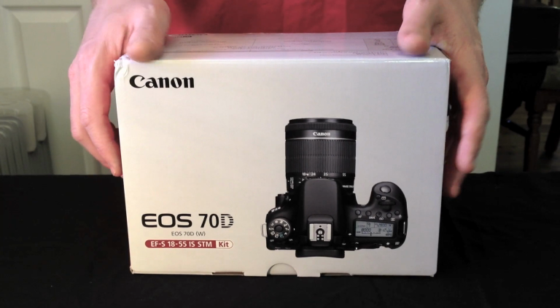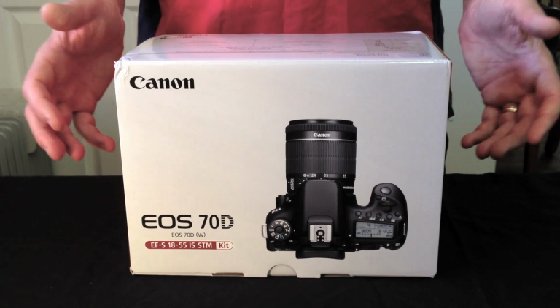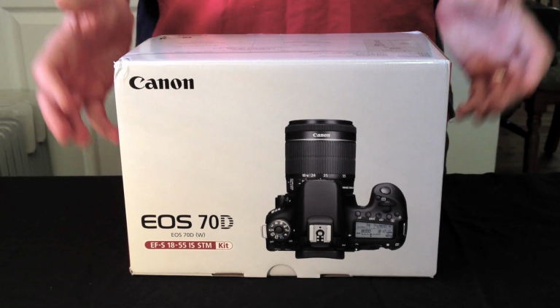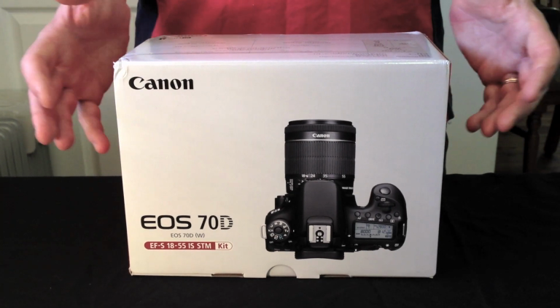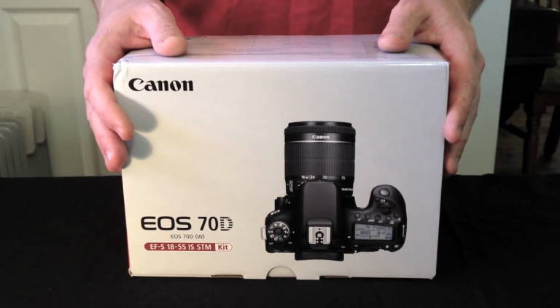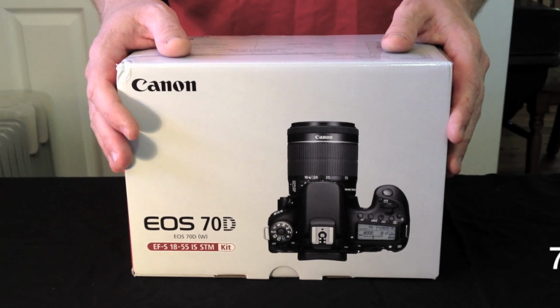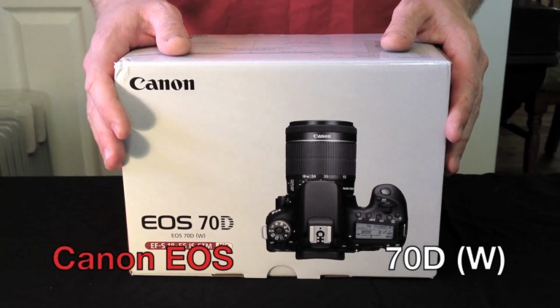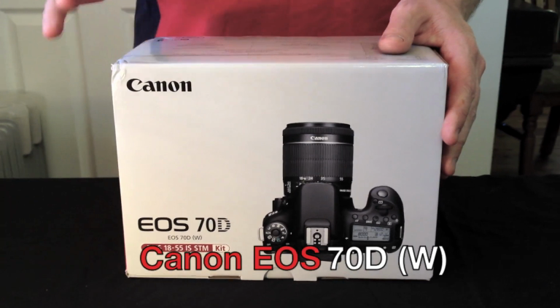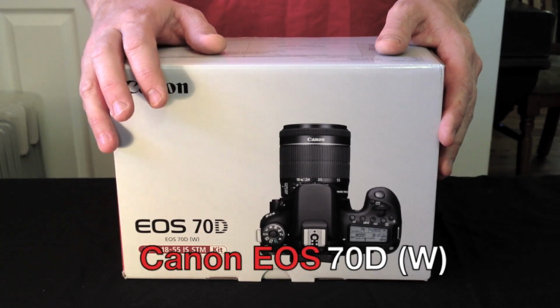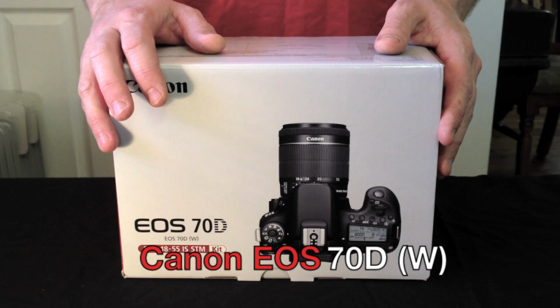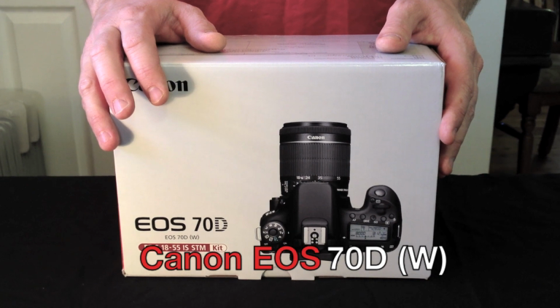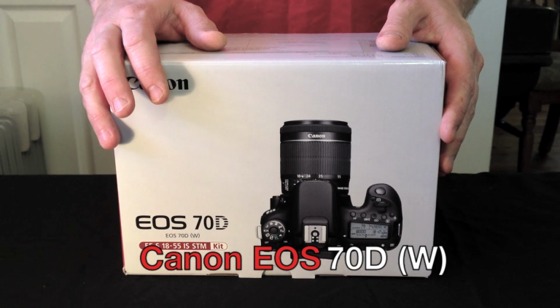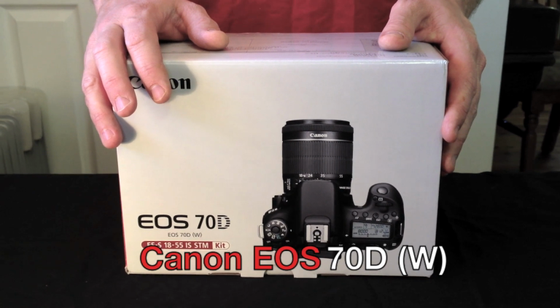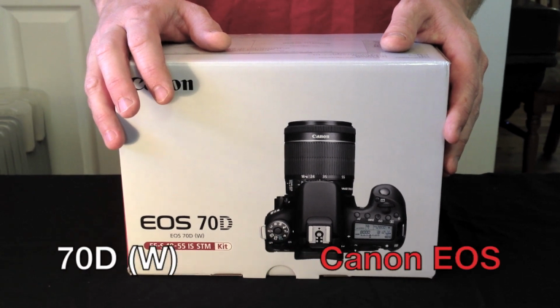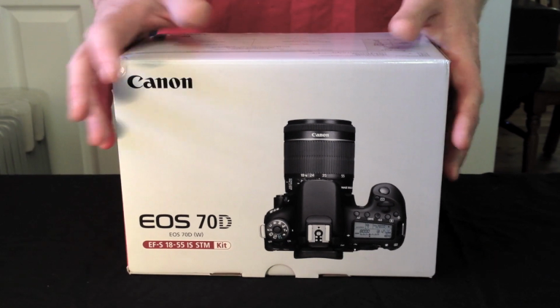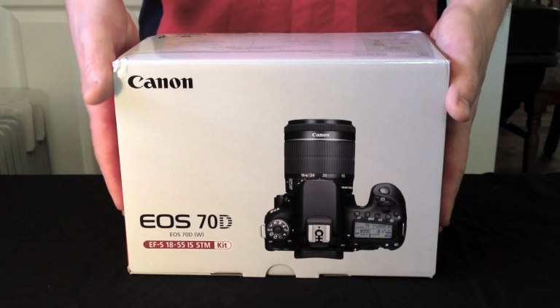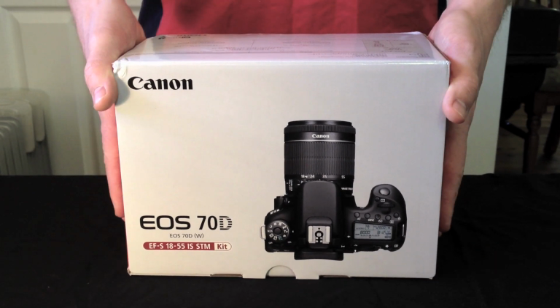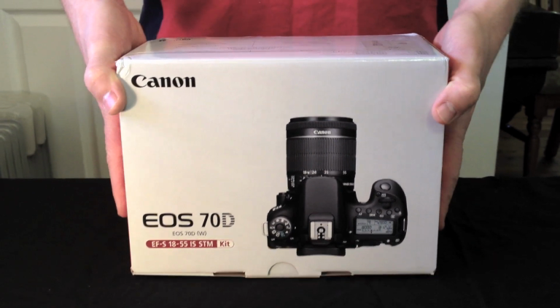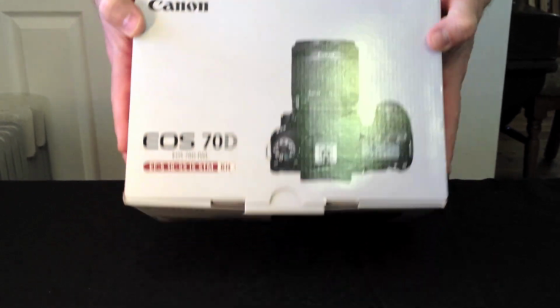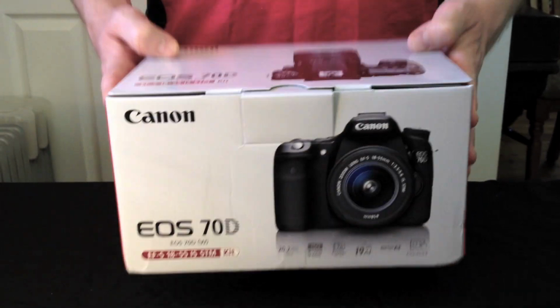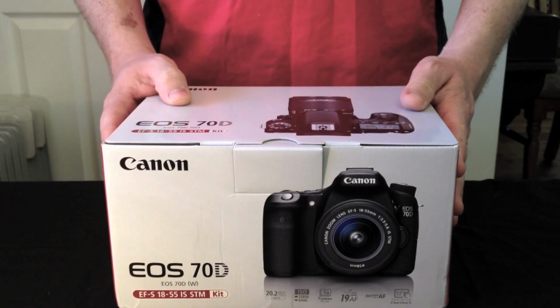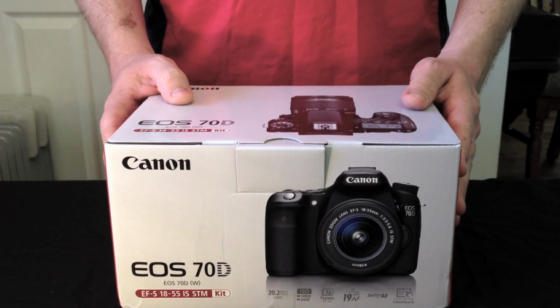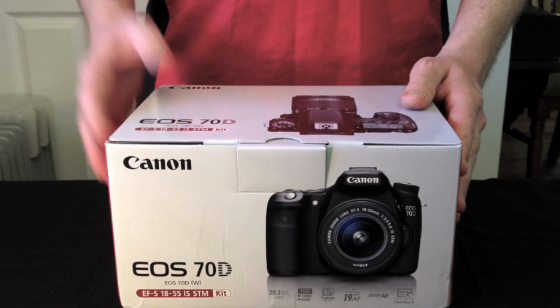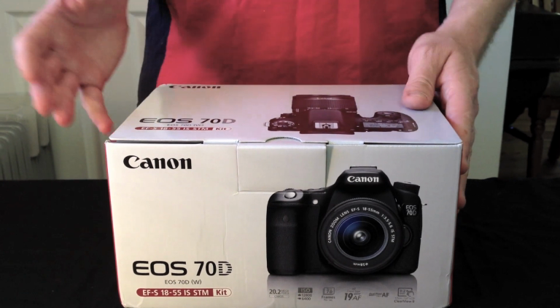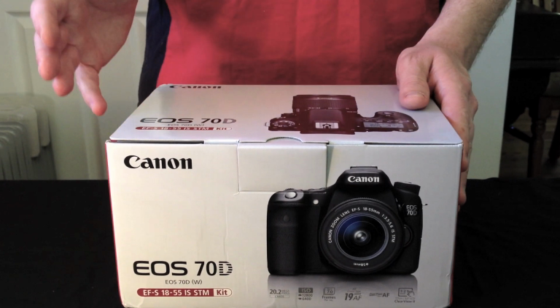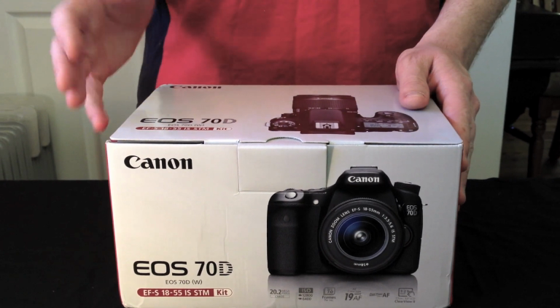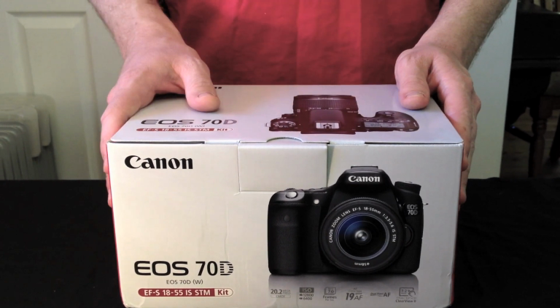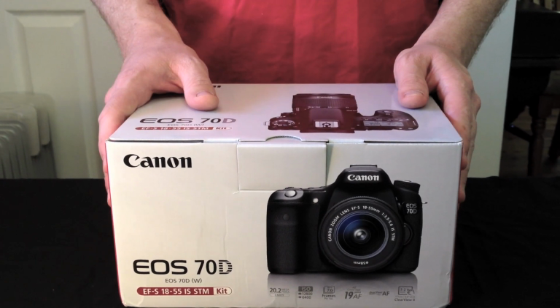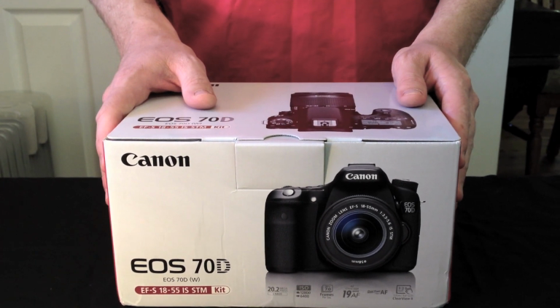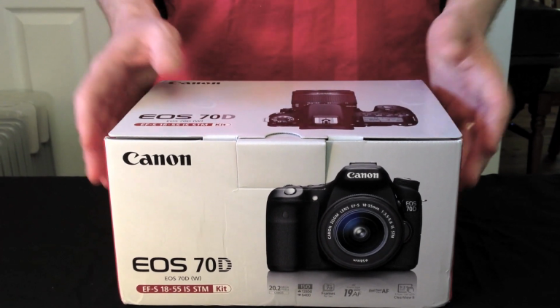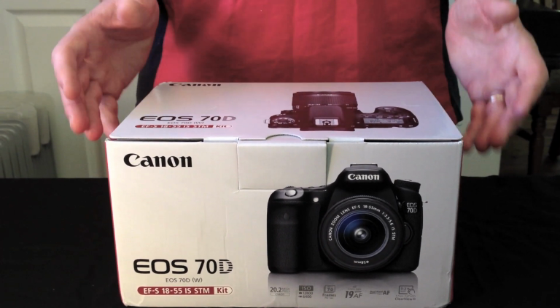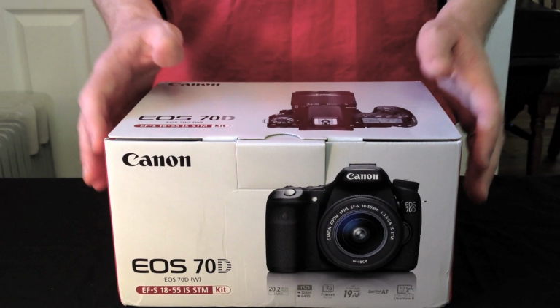G'day guys. Today we're going to be unboxing the Canon 70DW DSLR camera with 18-55mm lens kit. It was announced on the 2nd of July 2013 and replaces the 60D.